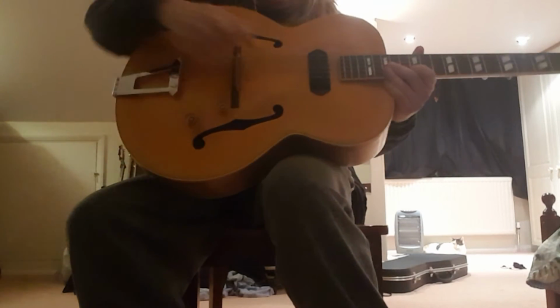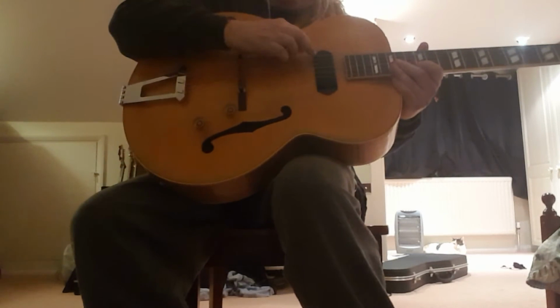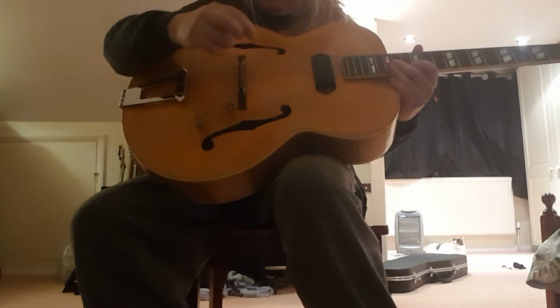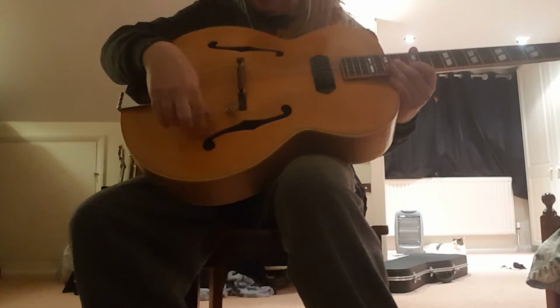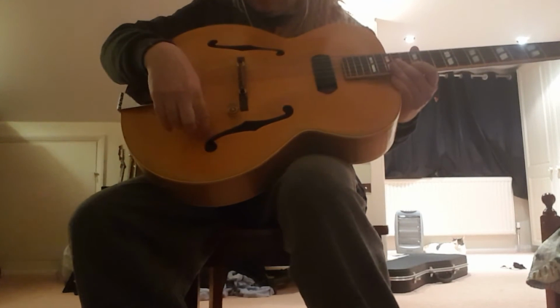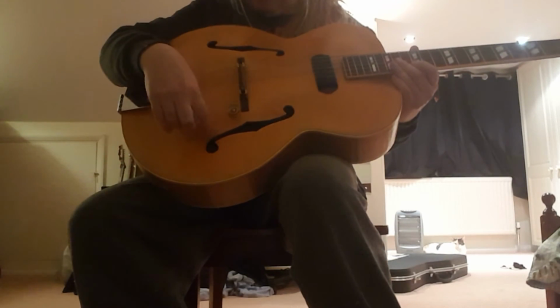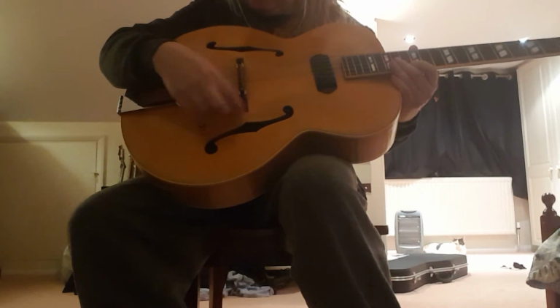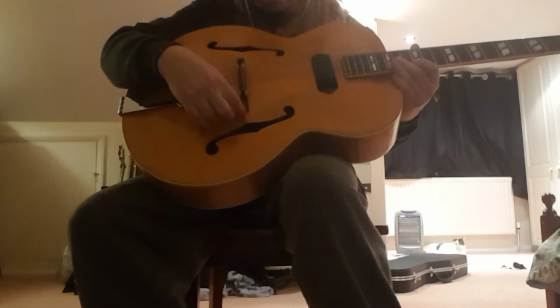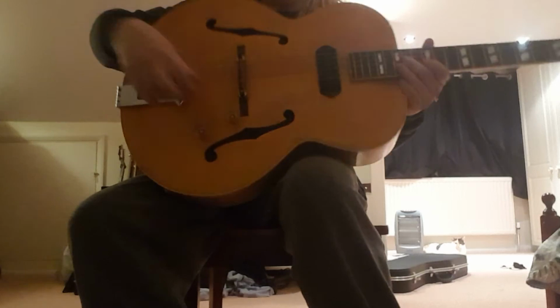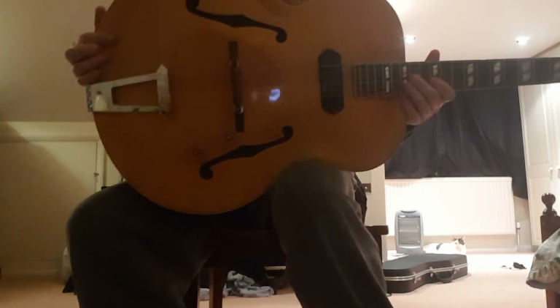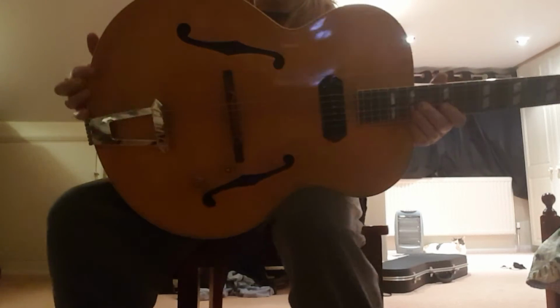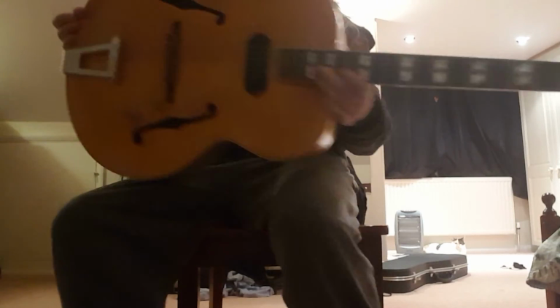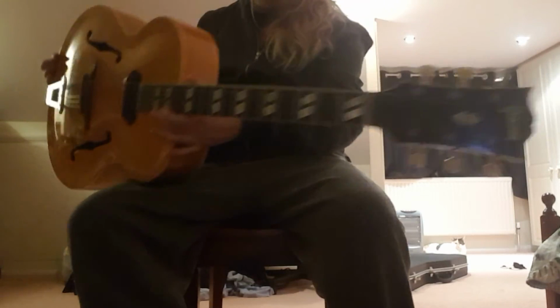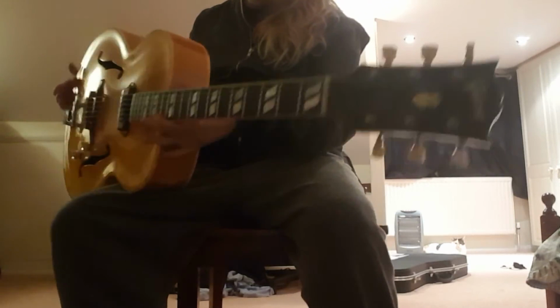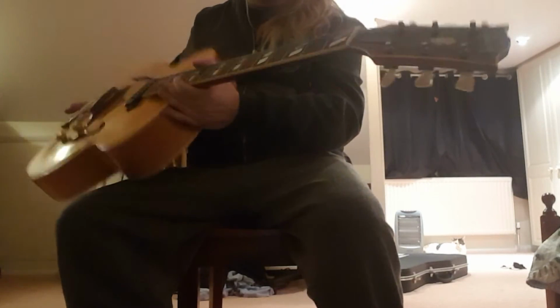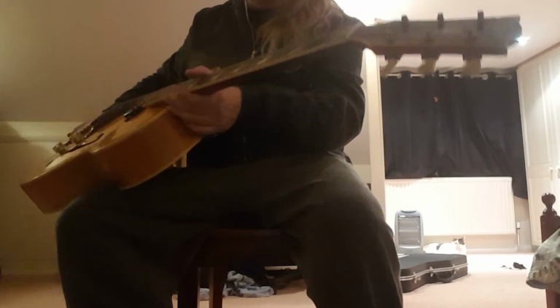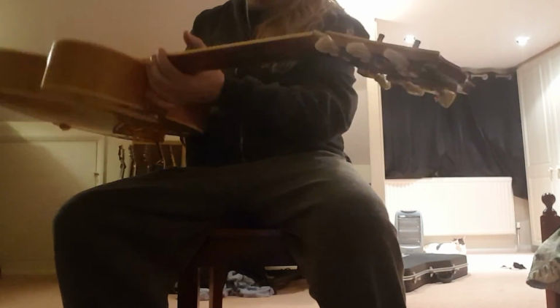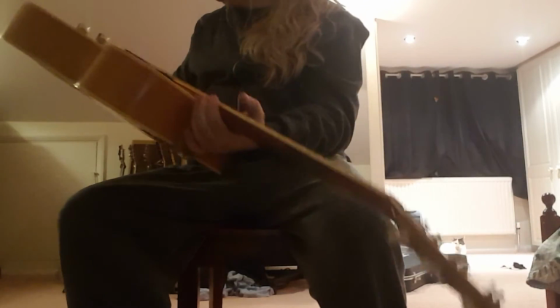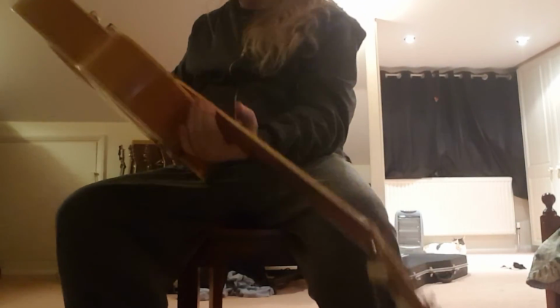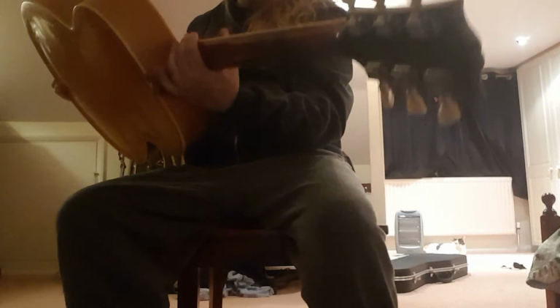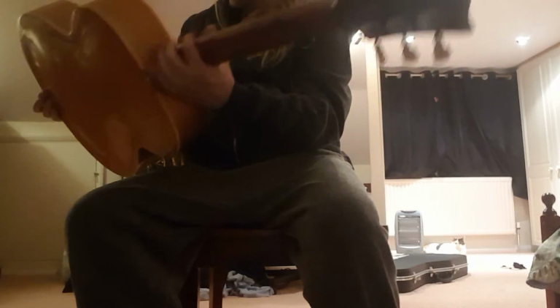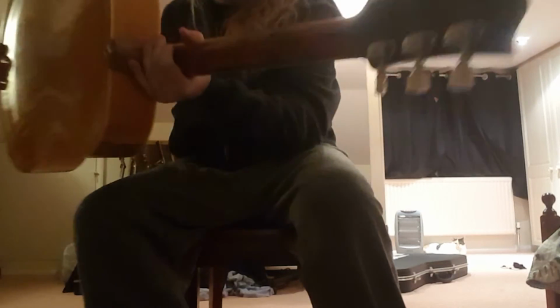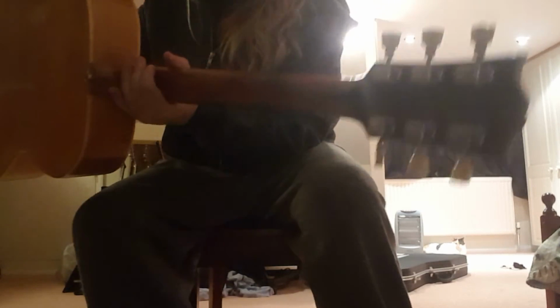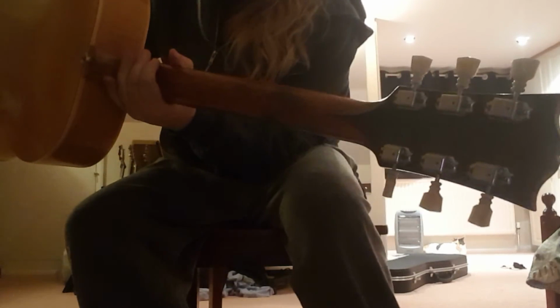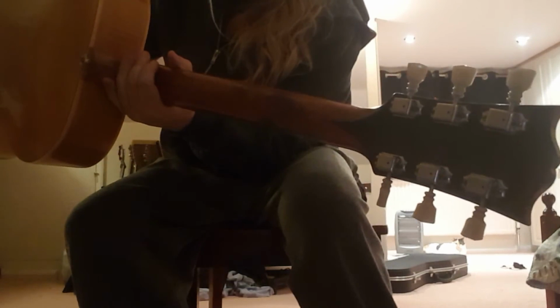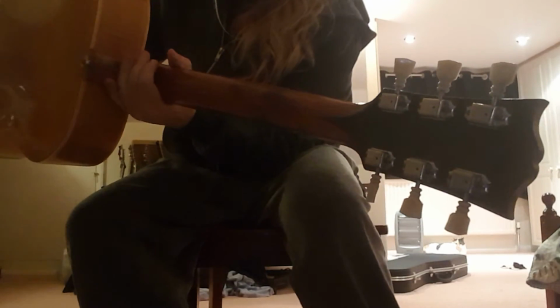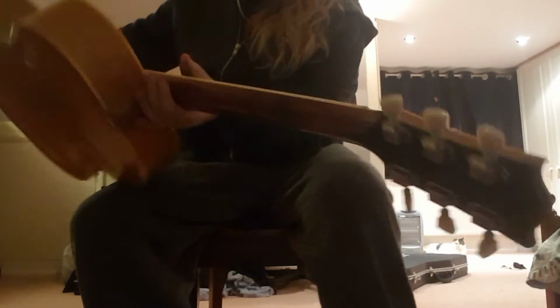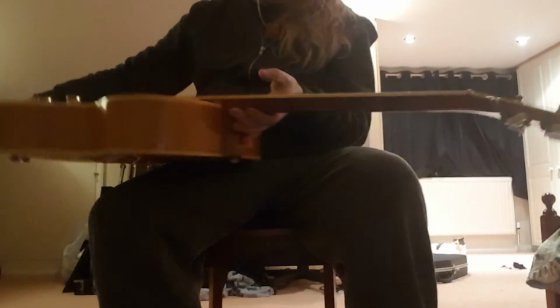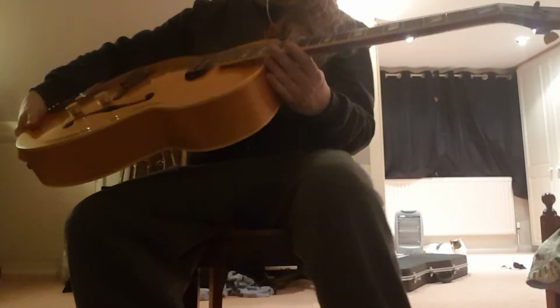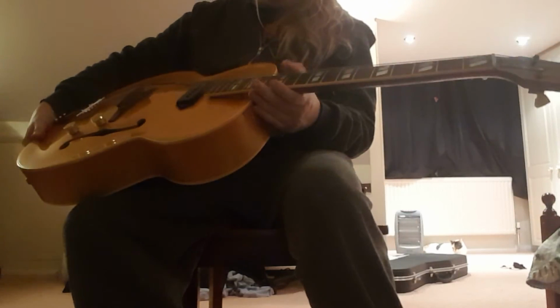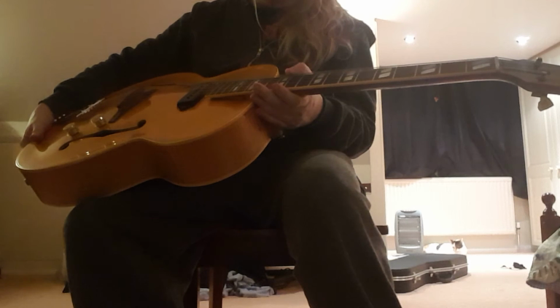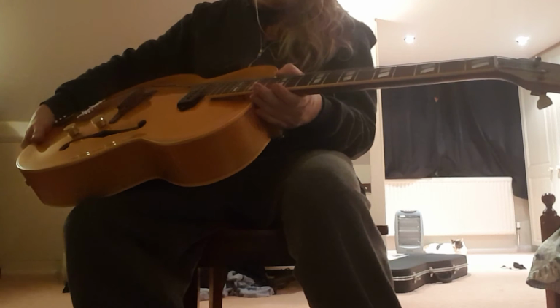It's got just a P90. 1947, I think, or 46. It's got the stinger on the back. It's got a rosewood fretboard.